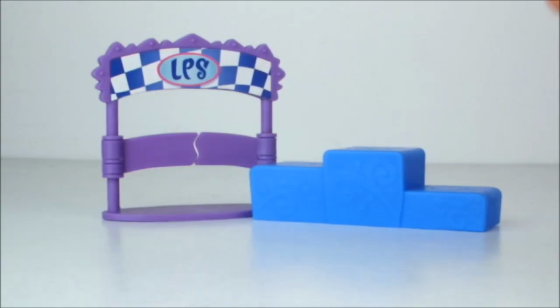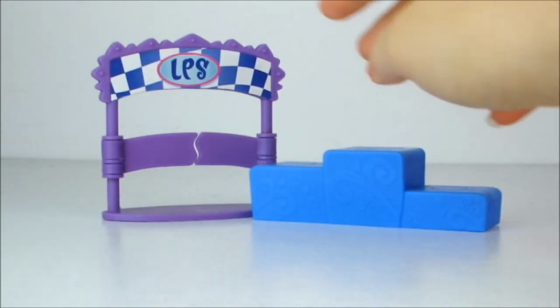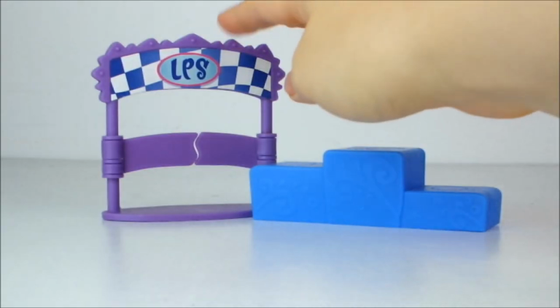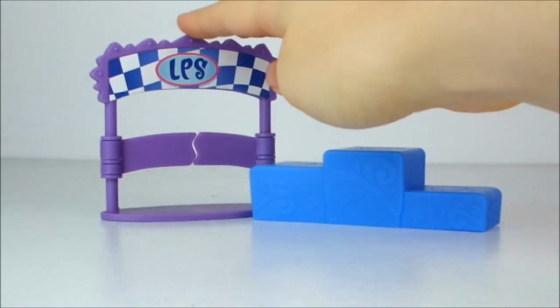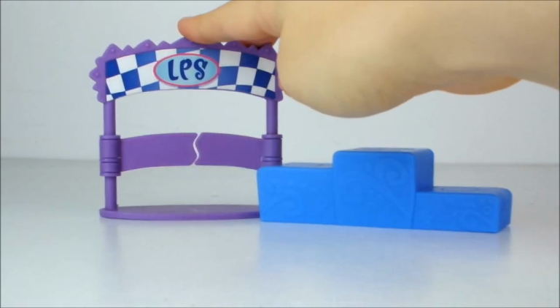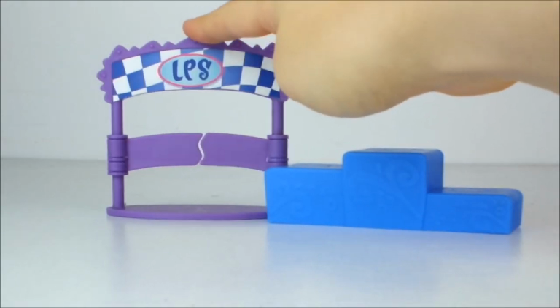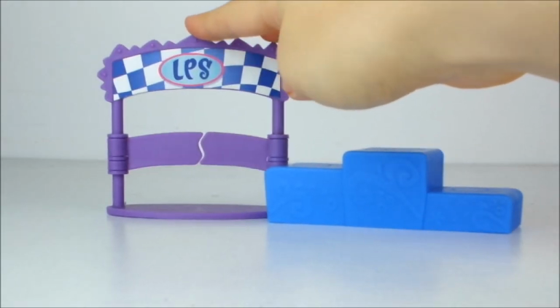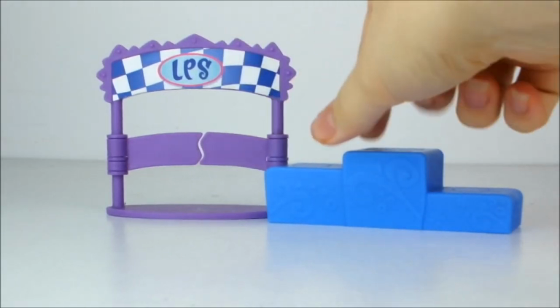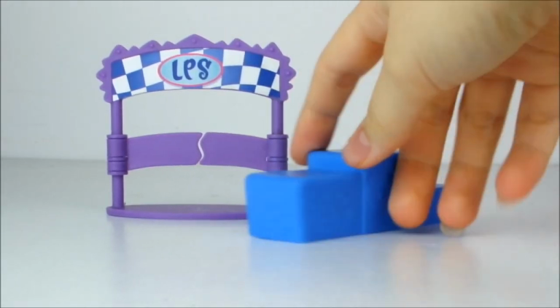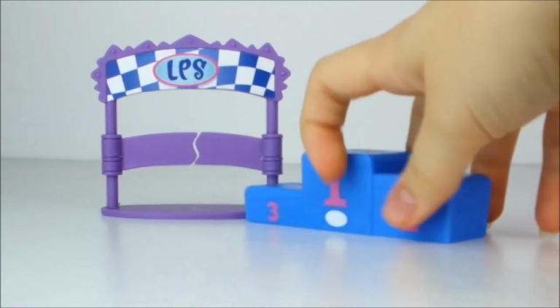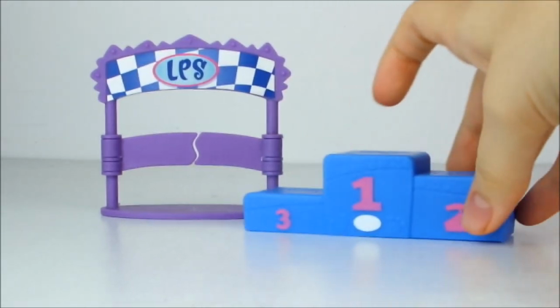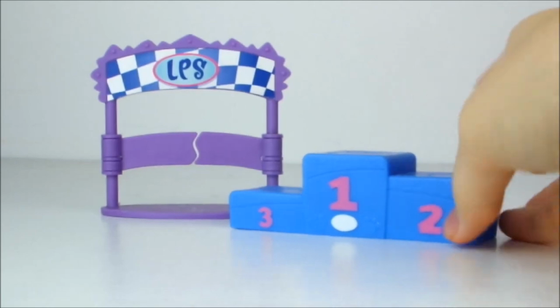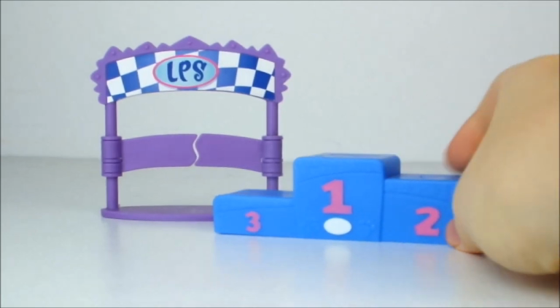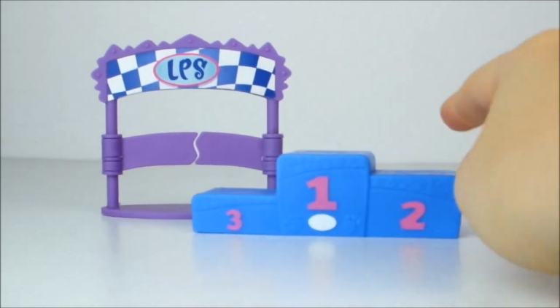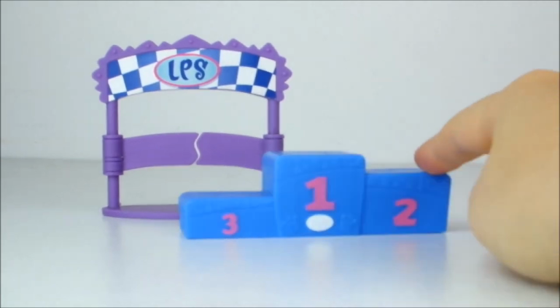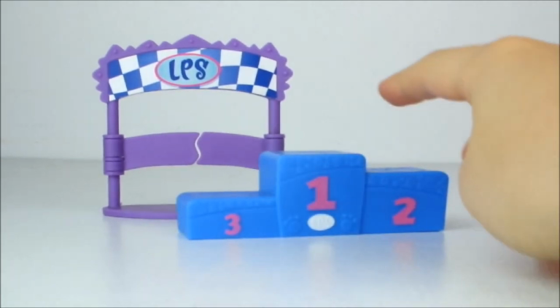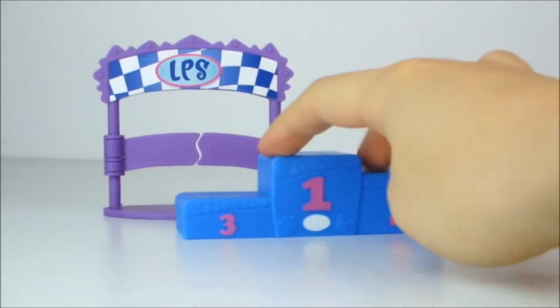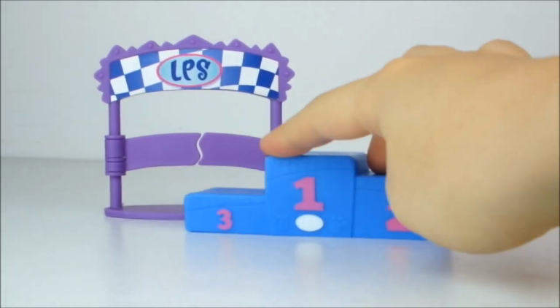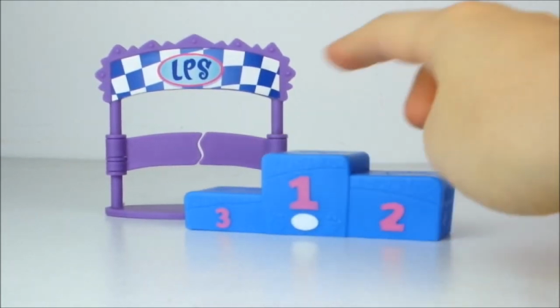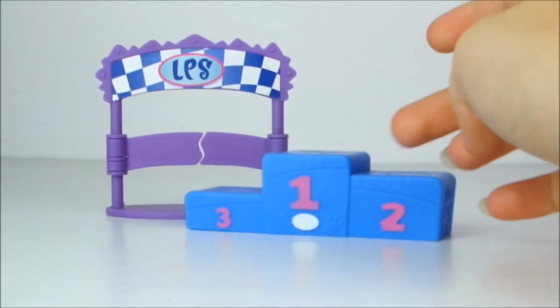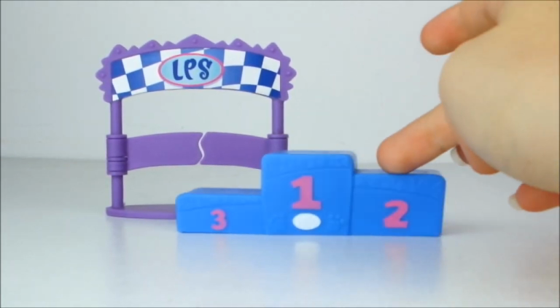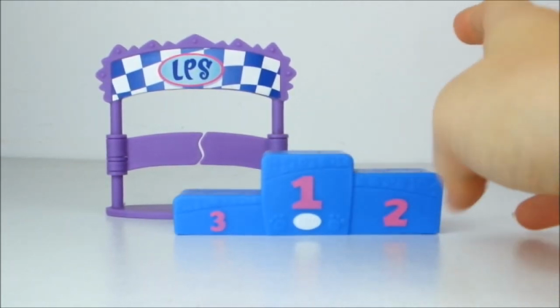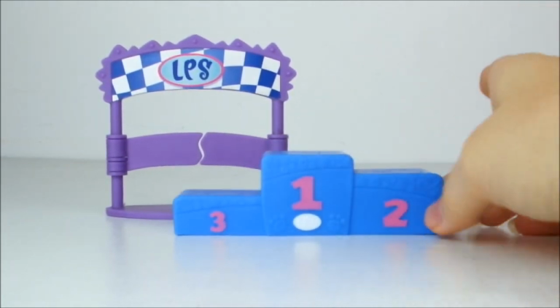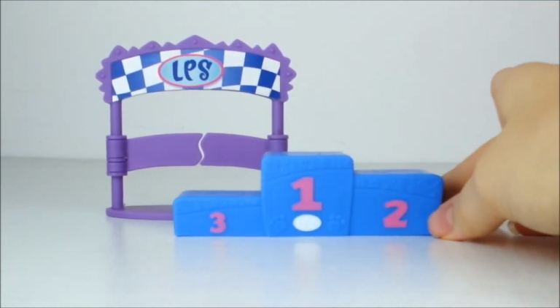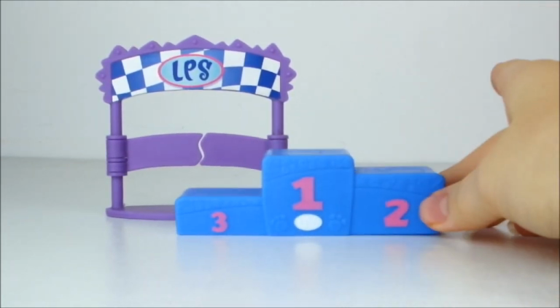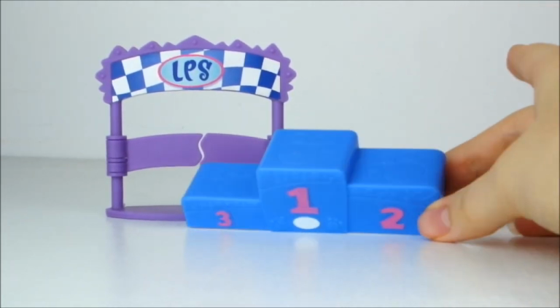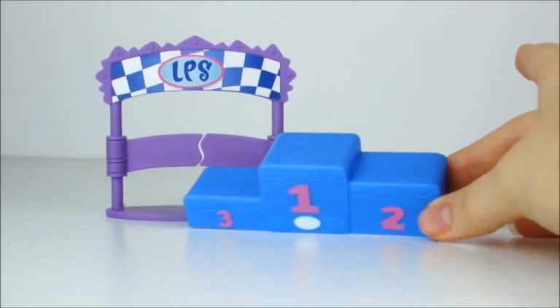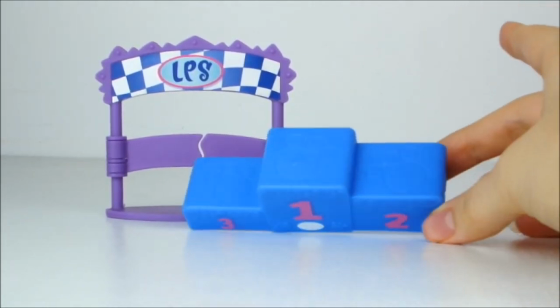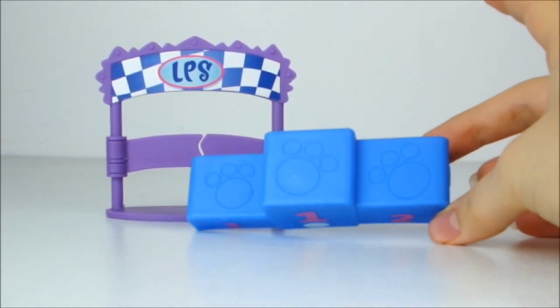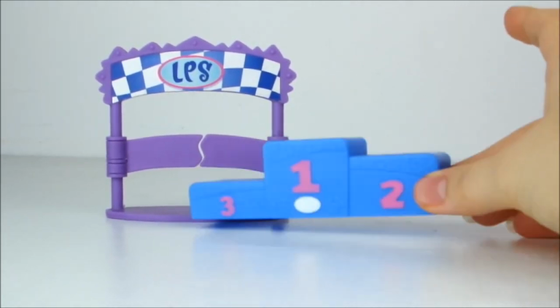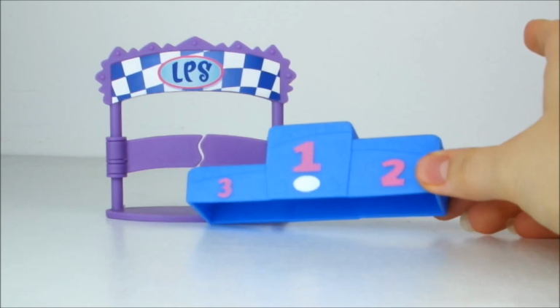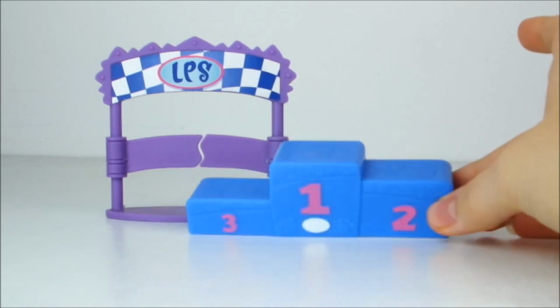First up I have this LPS finishing line and a podium which could be pretty cool for a video. I haven't got any ideas for it yet but I'm sure I will in the future.